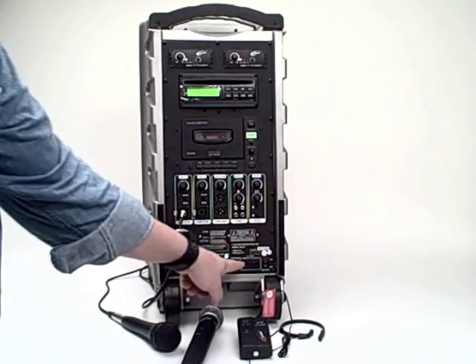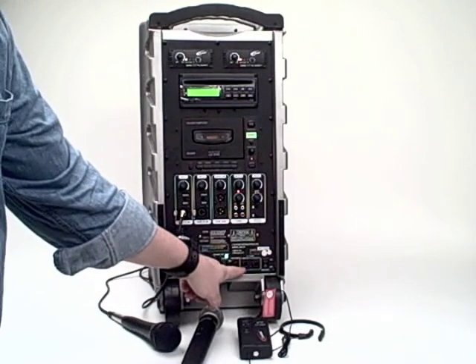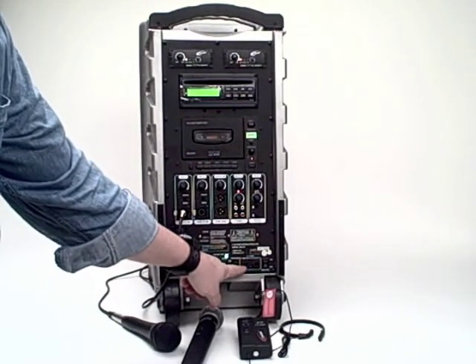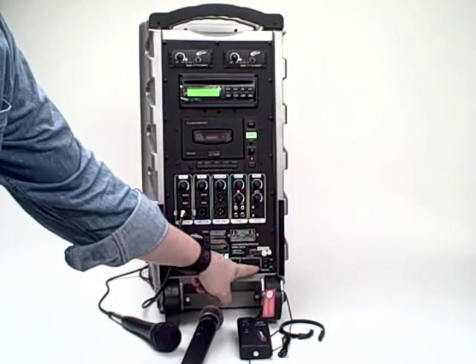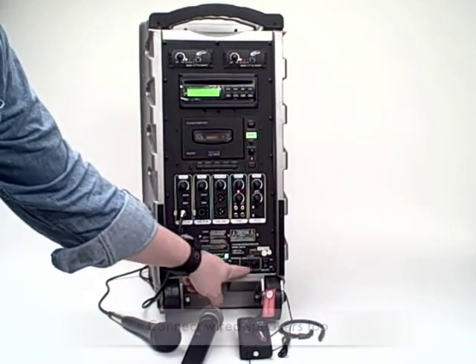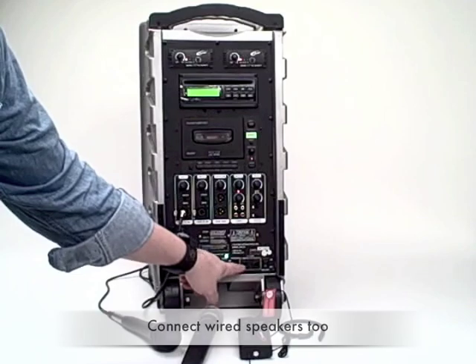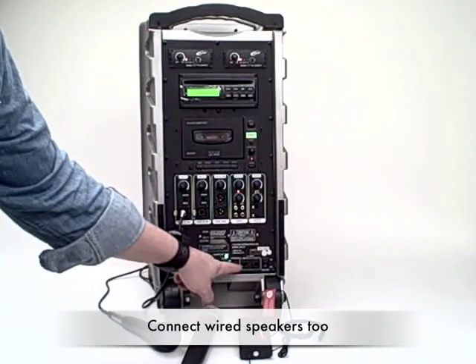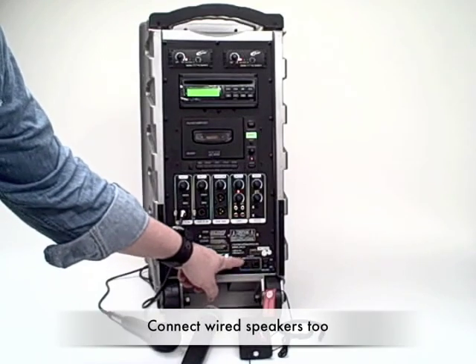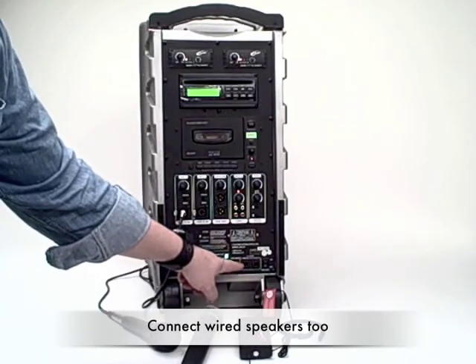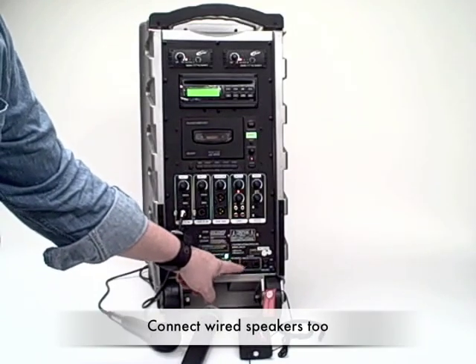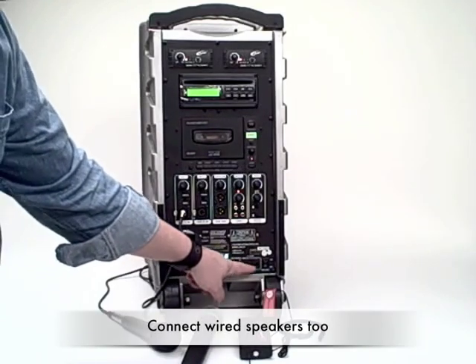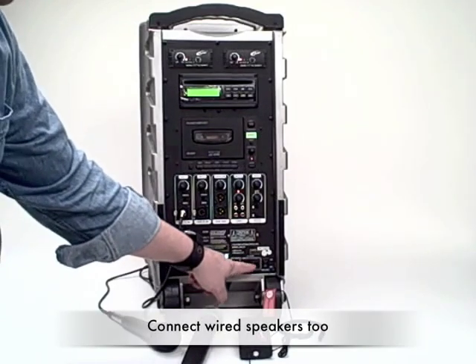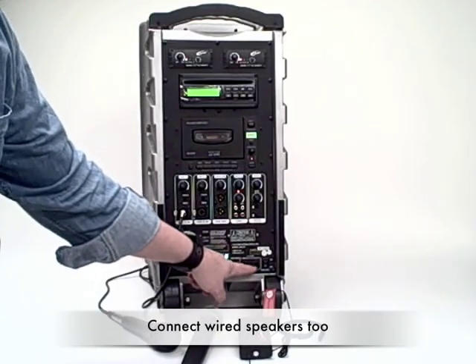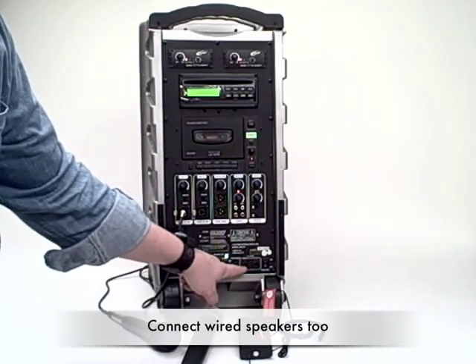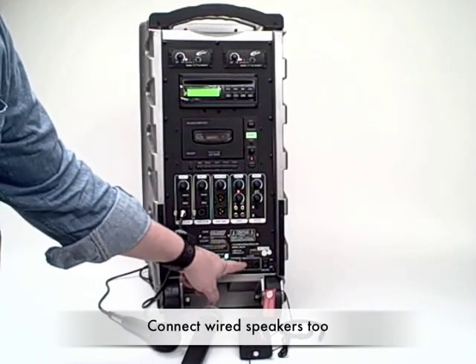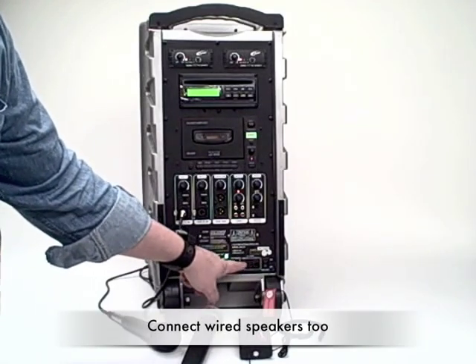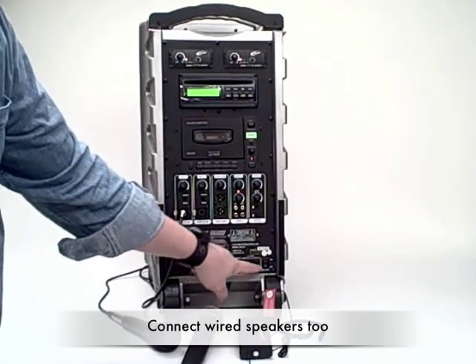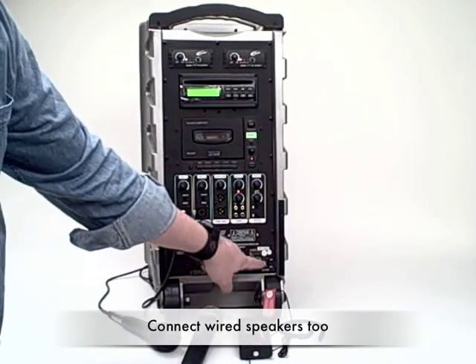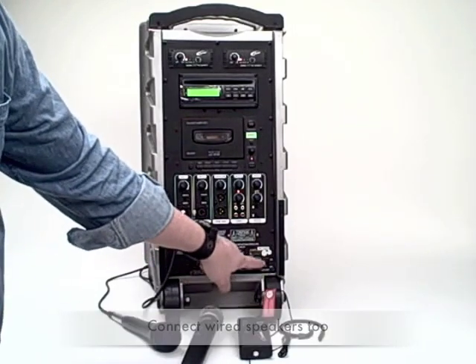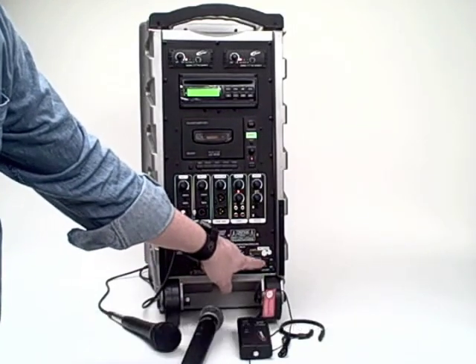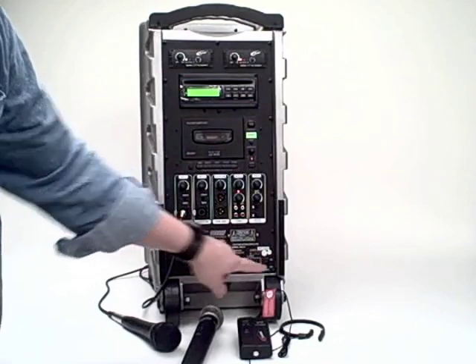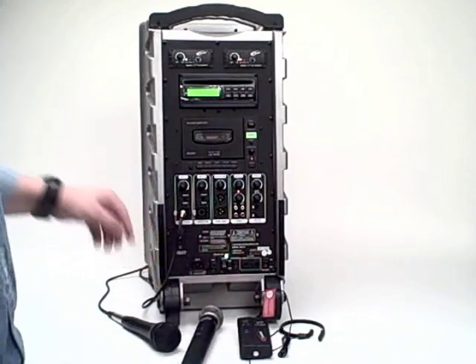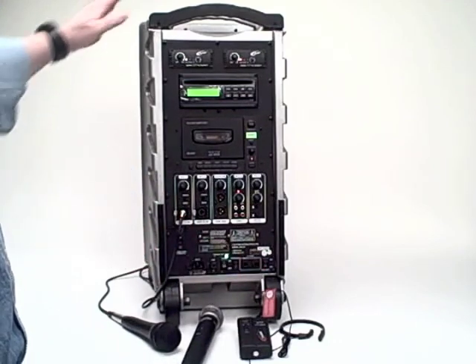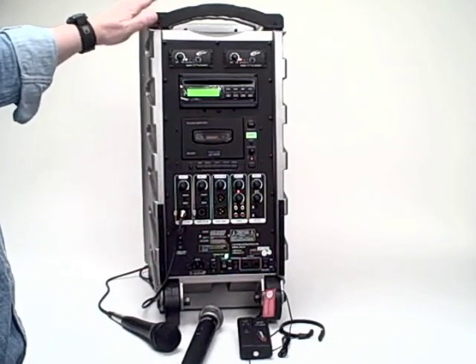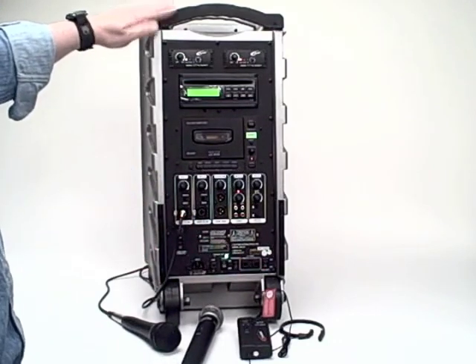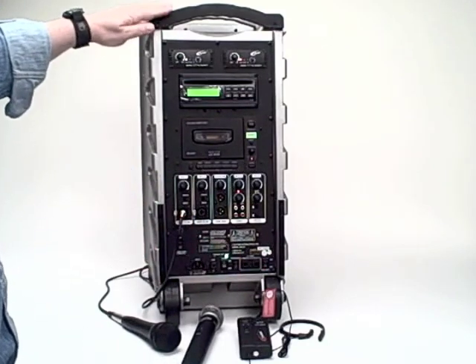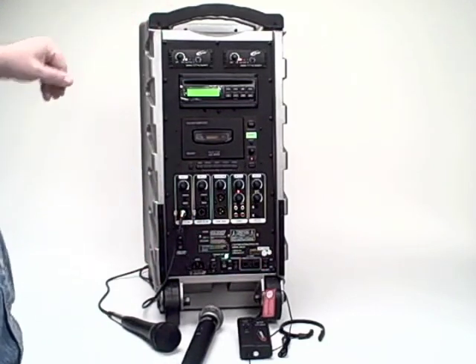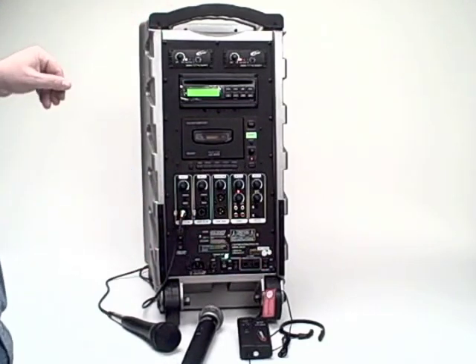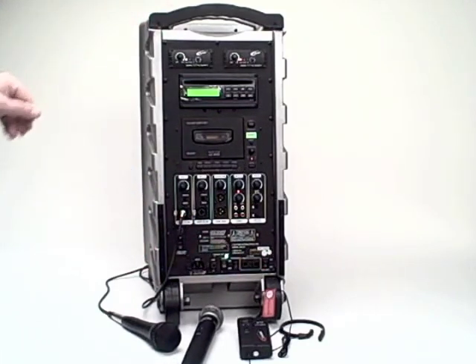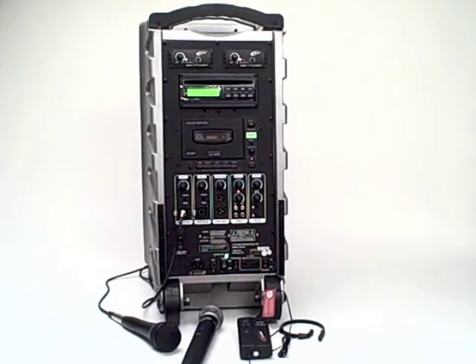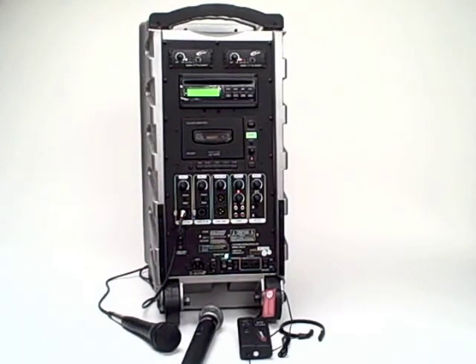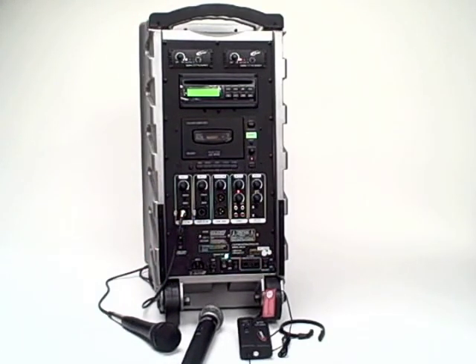For externally connected speakers, both unswitched and switched, there are two plugs here, and there's a speaker mute to mute the volume on the PowerPro itself.